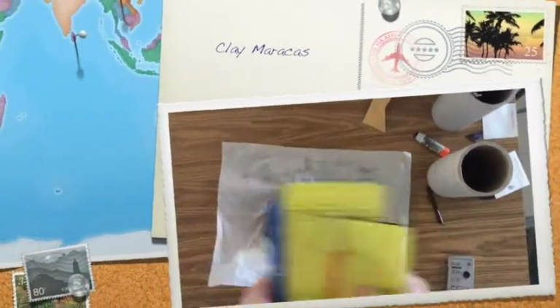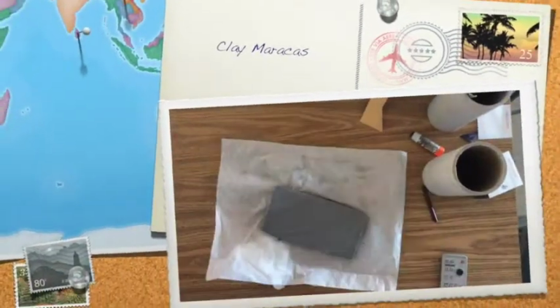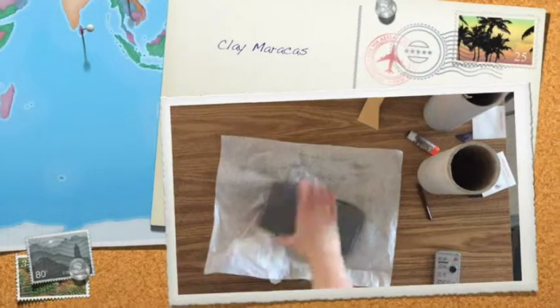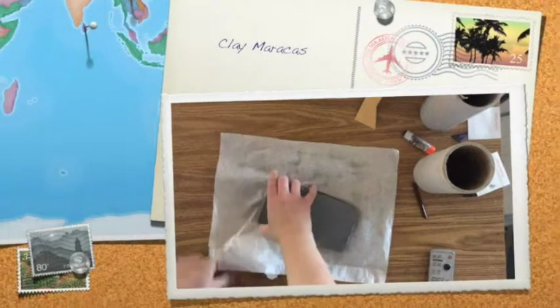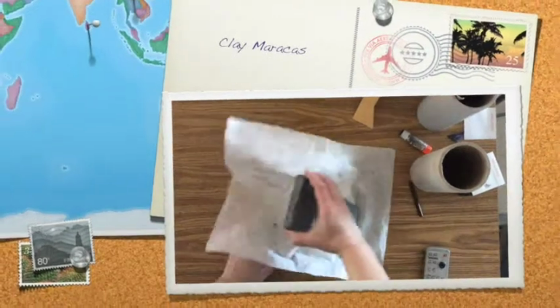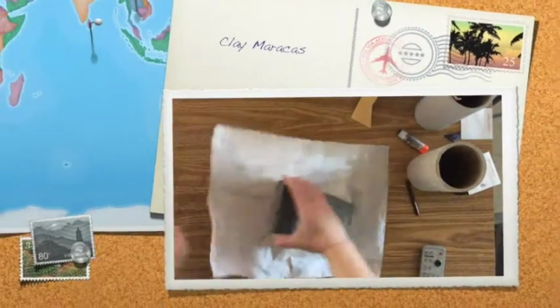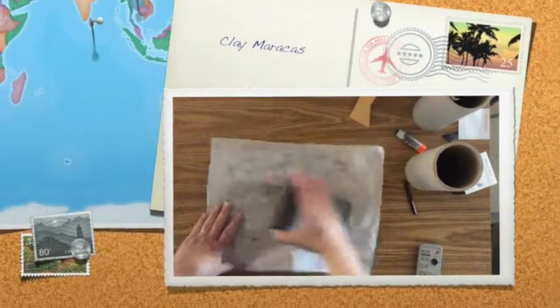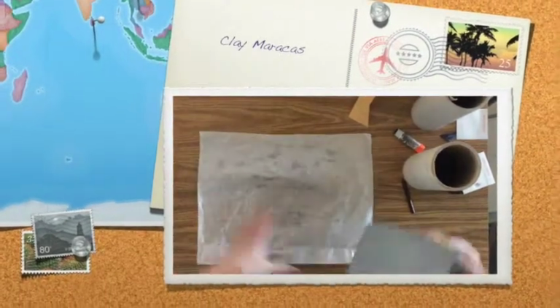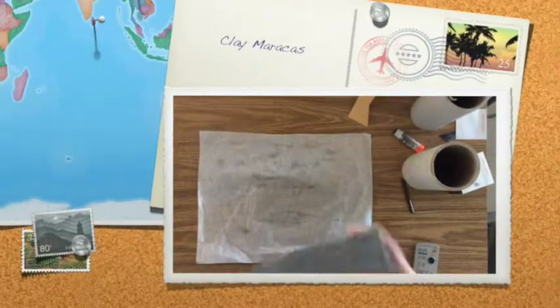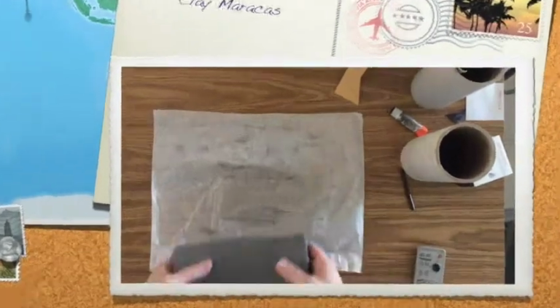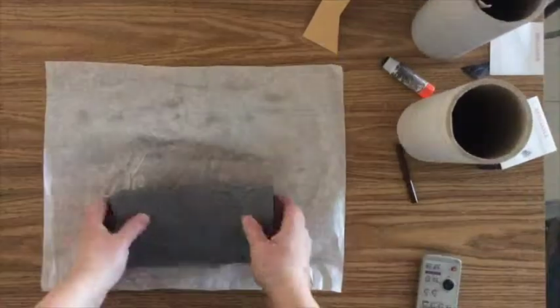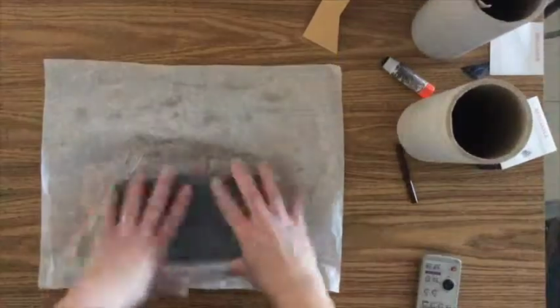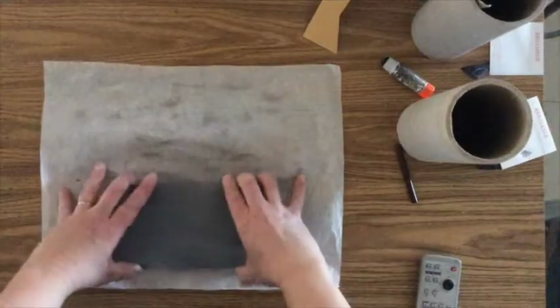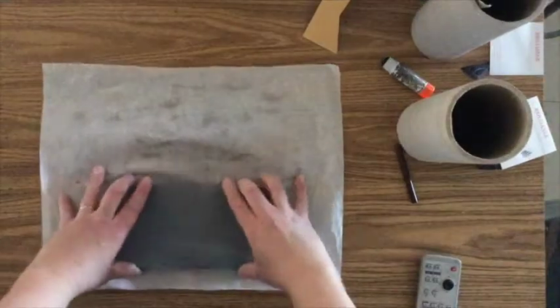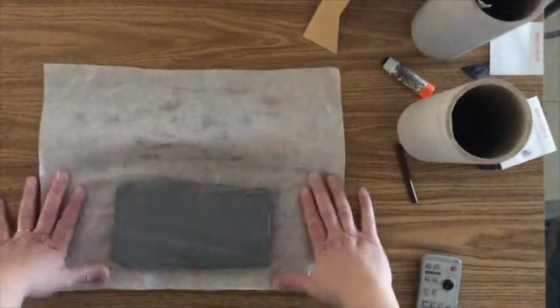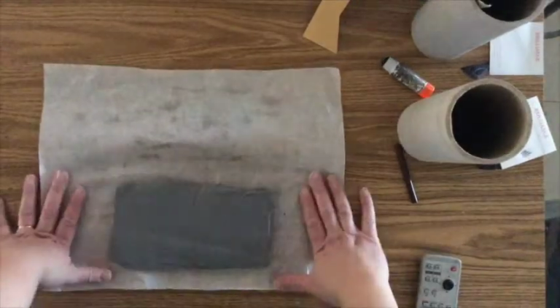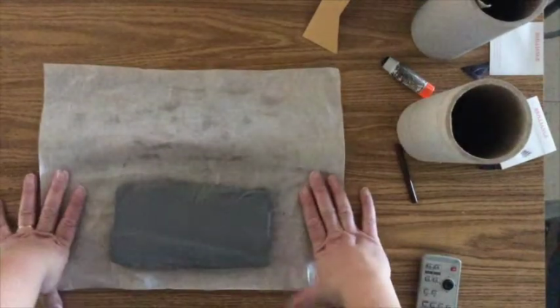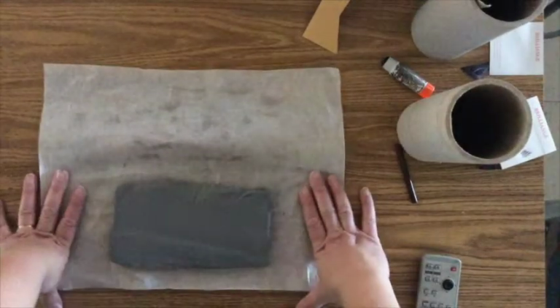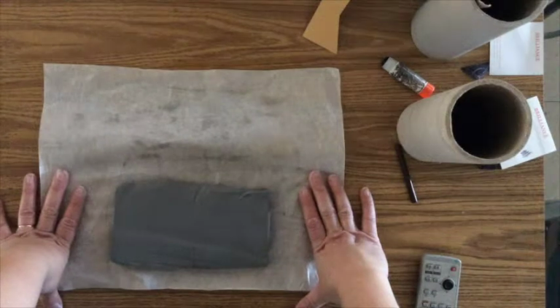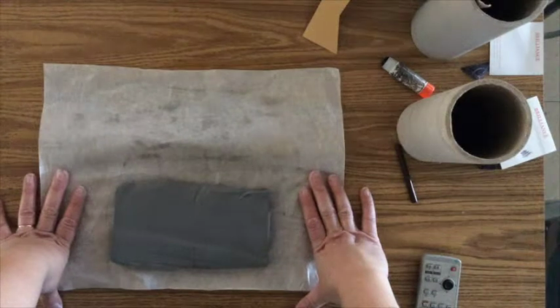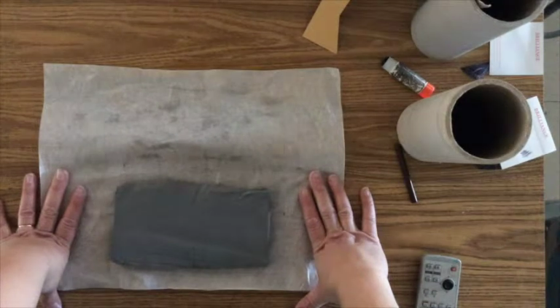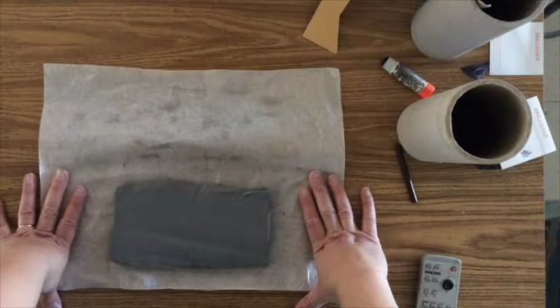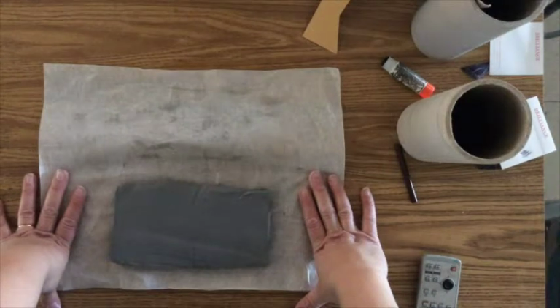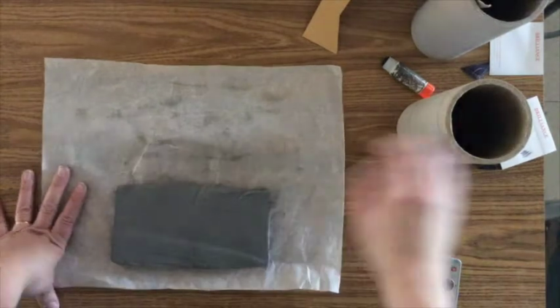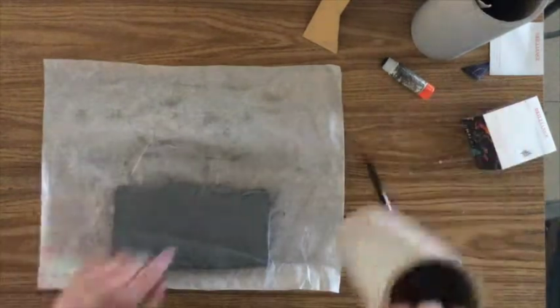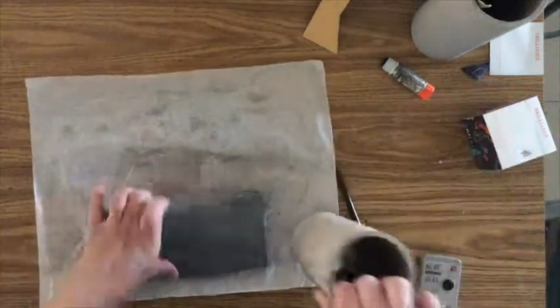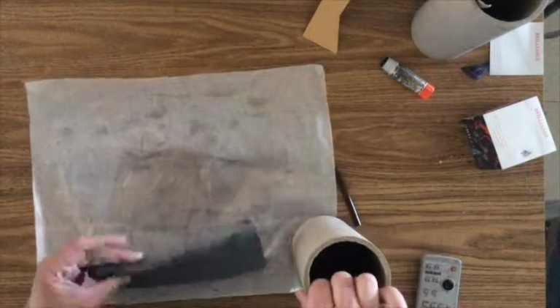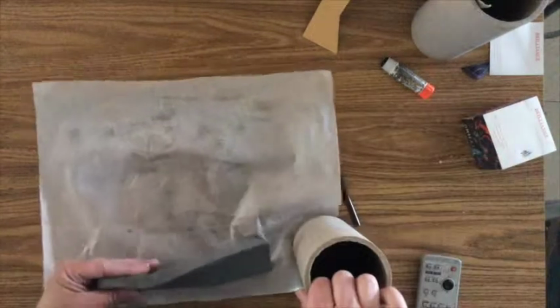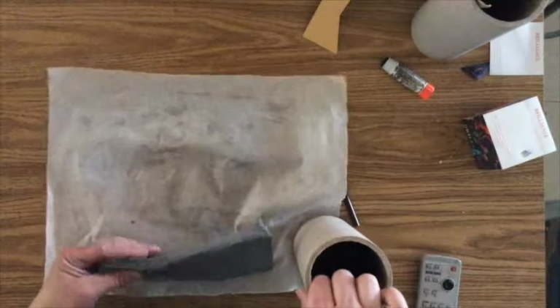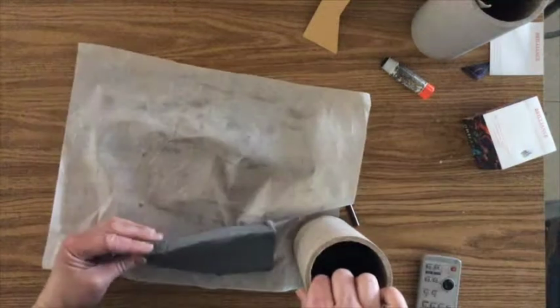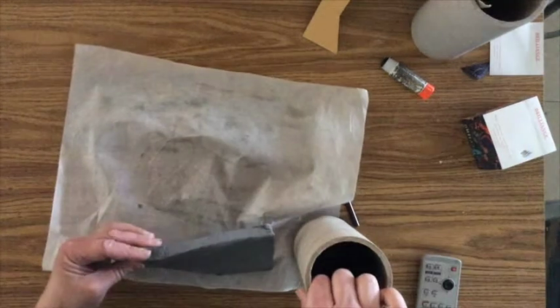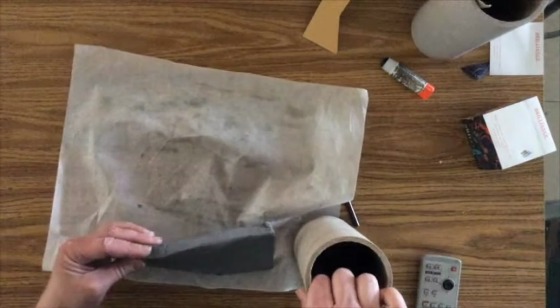Today in this lesson we're going to be doing a clay project. This clay project will be both an art project and a music project. You're going to be making maracas out of clay.